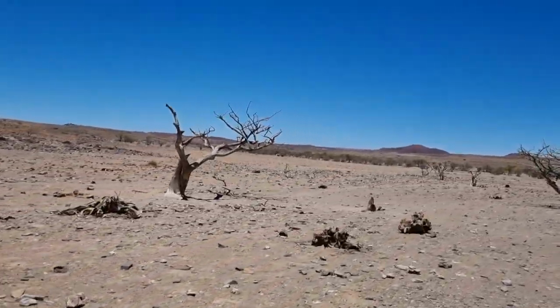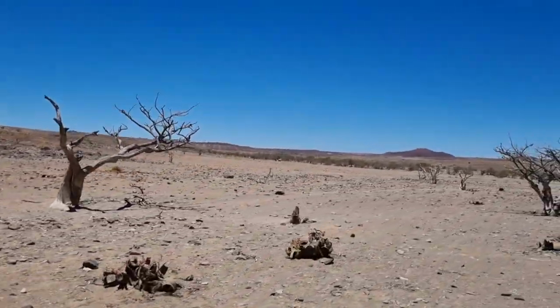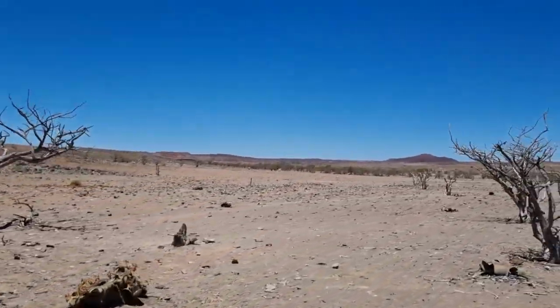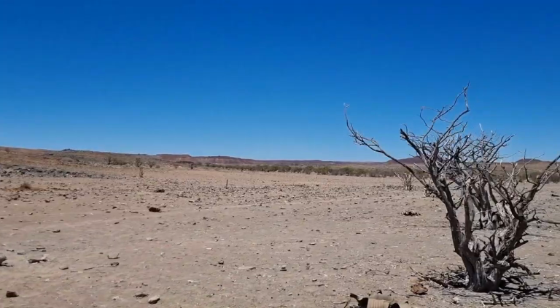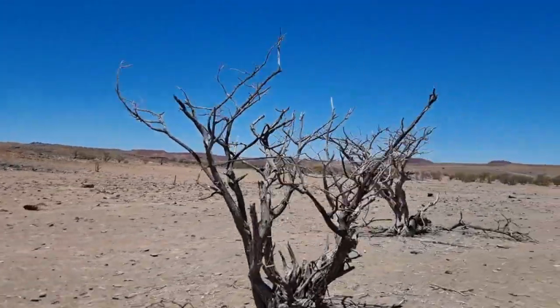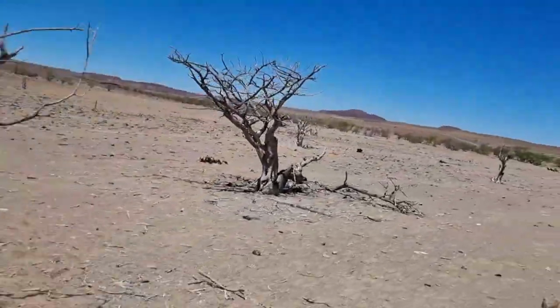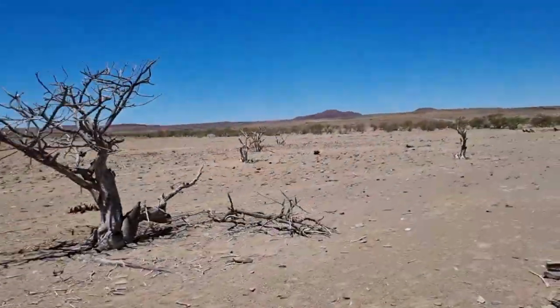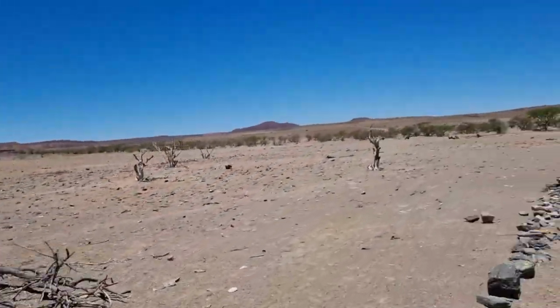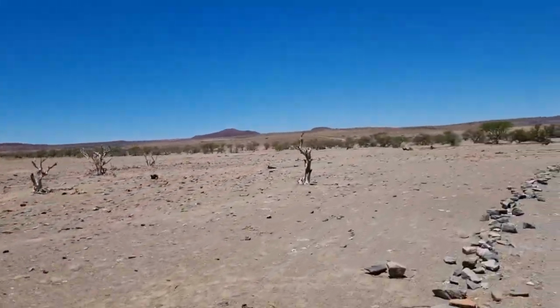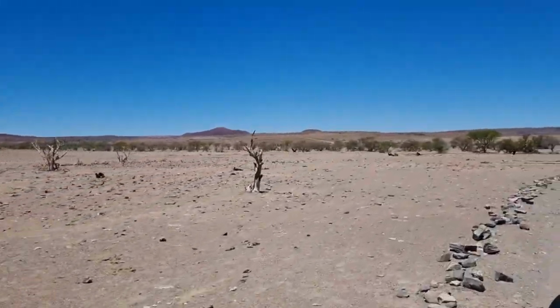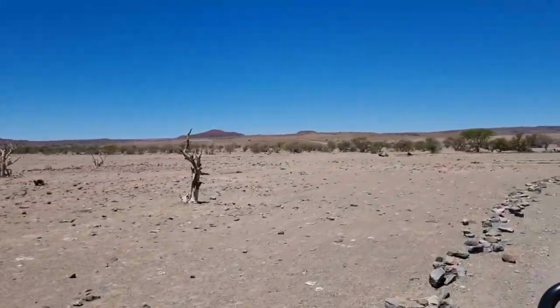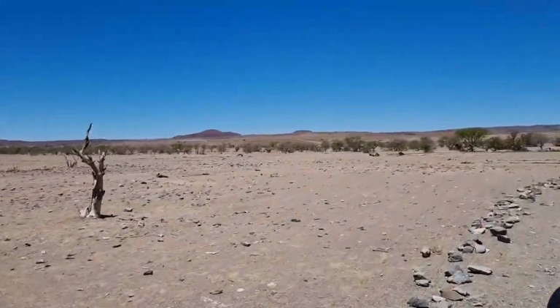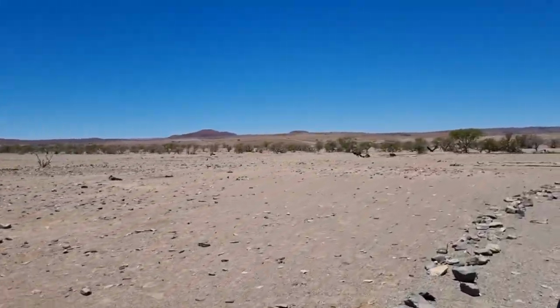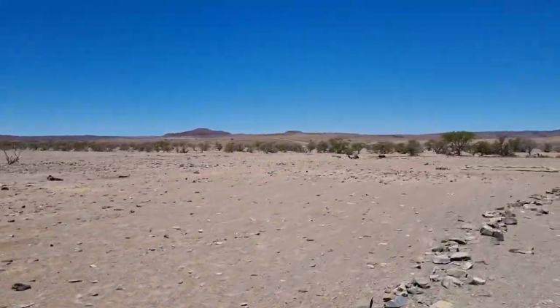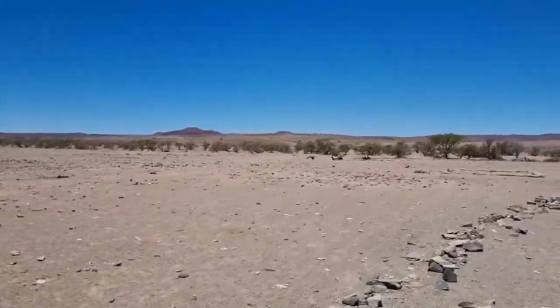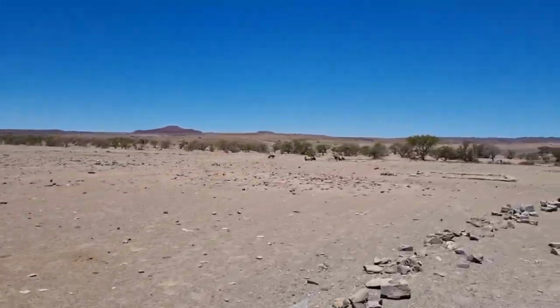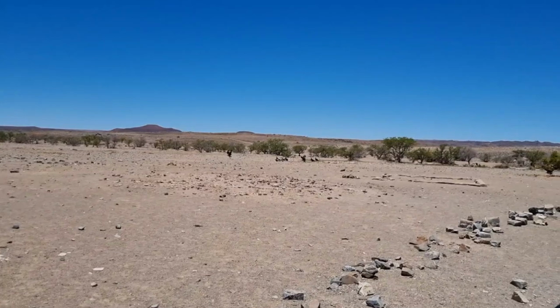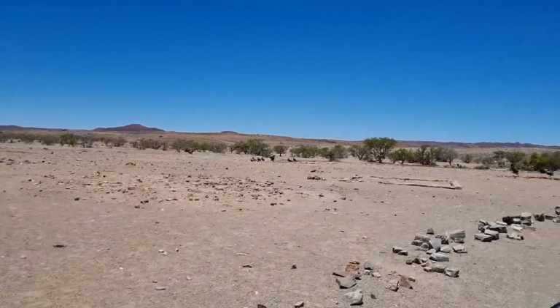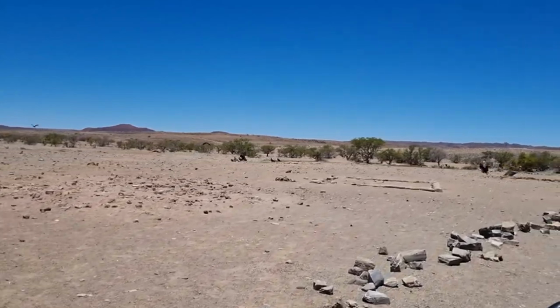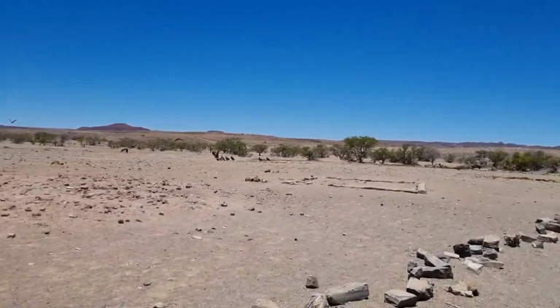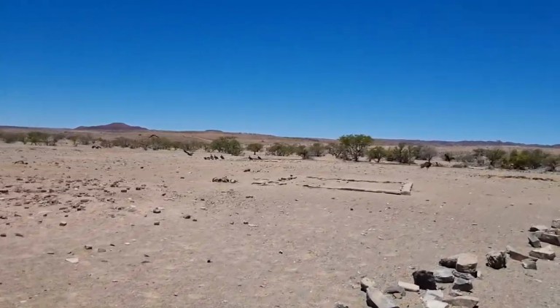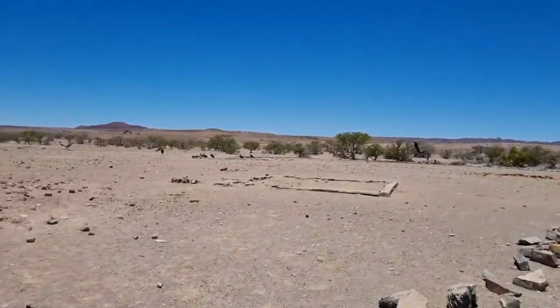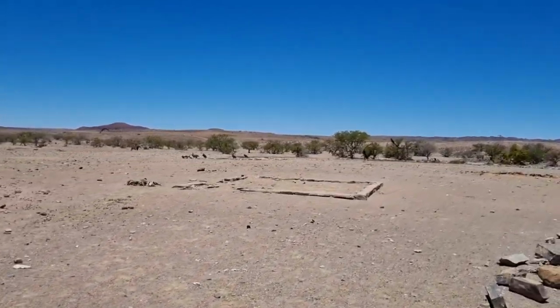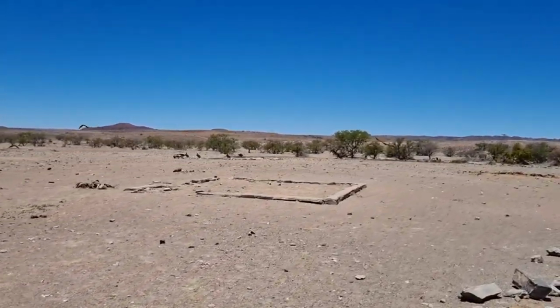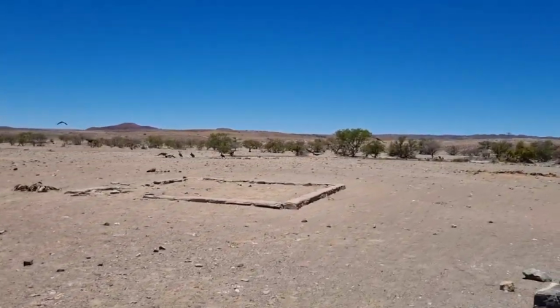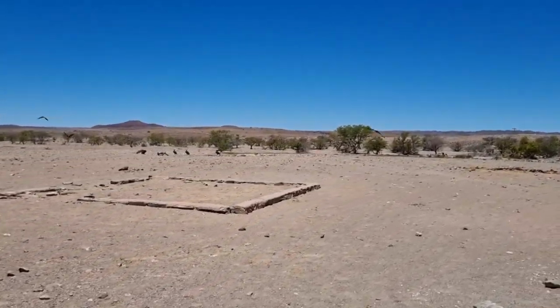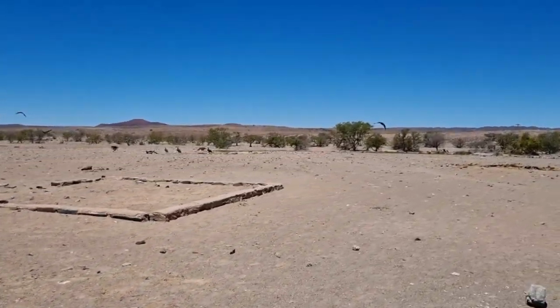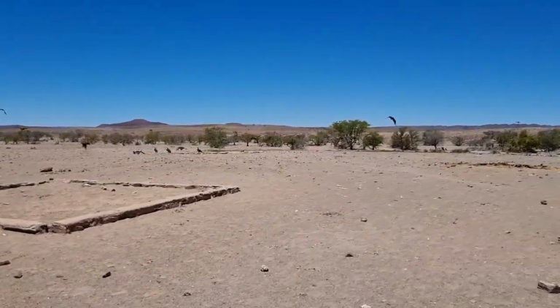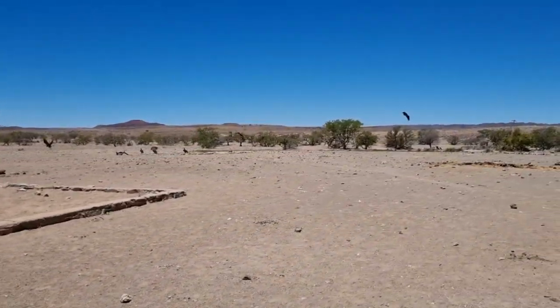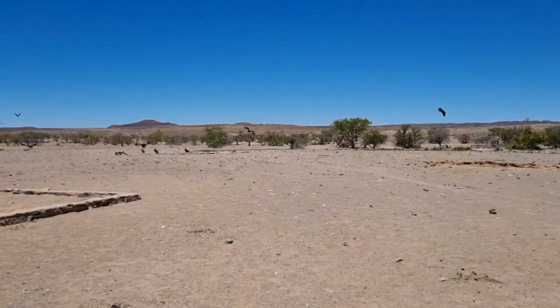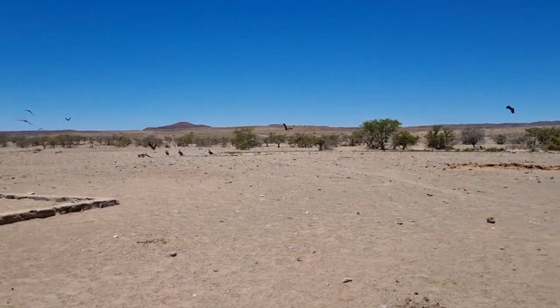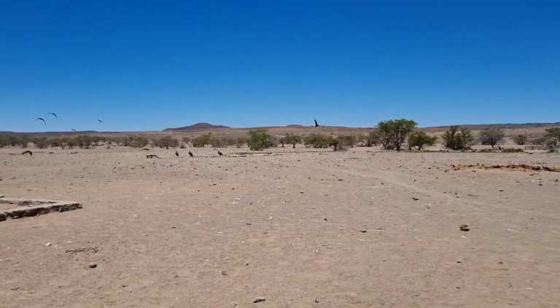Ostriches running away. Lots and lots of vultures. Now there's a water hole — a water hole with massive vultures flying around.